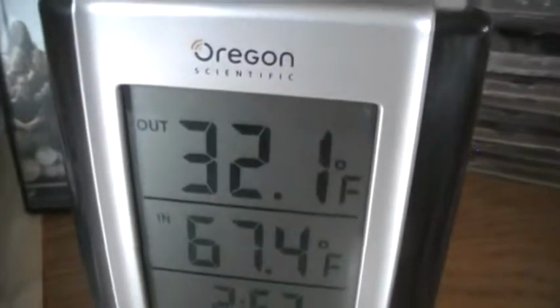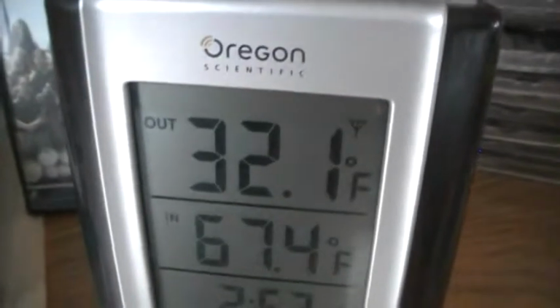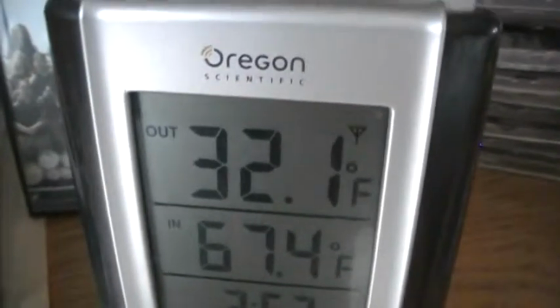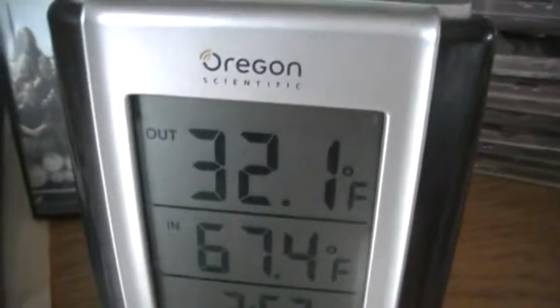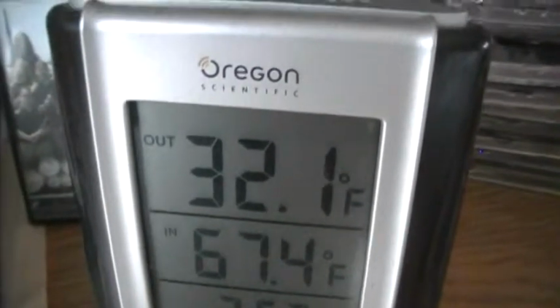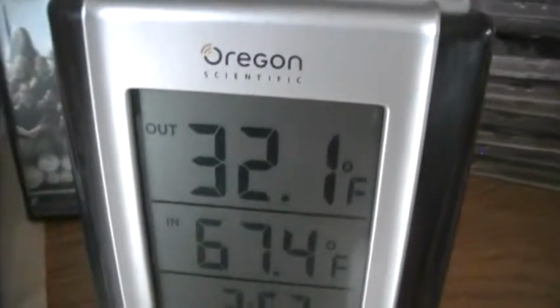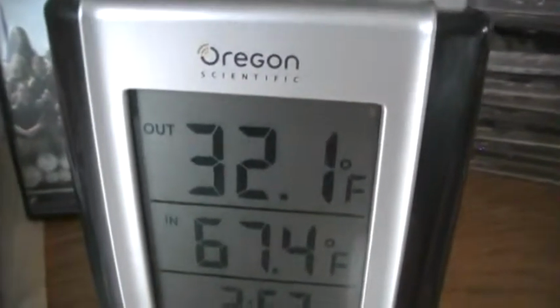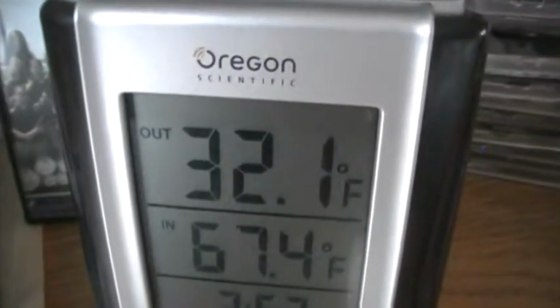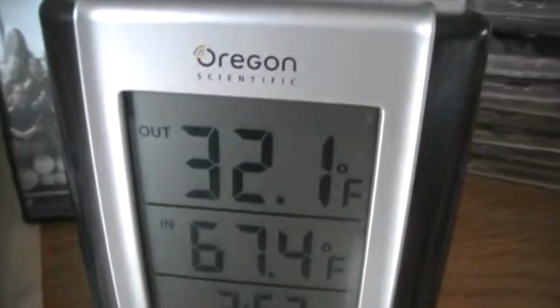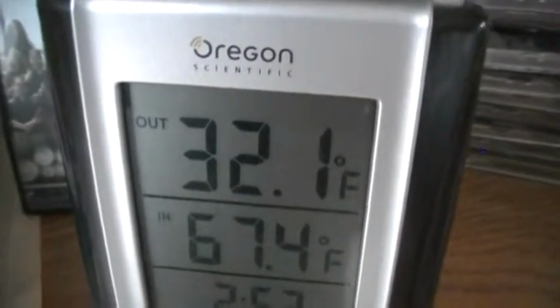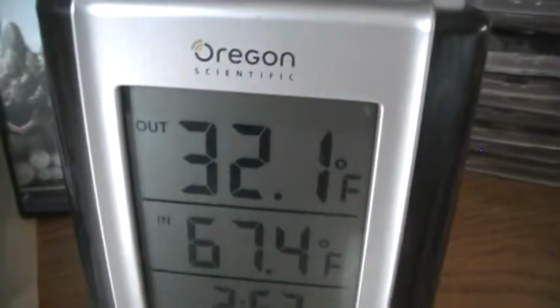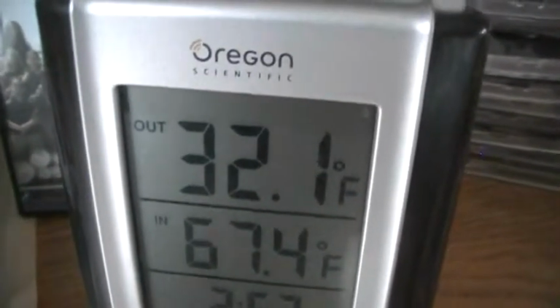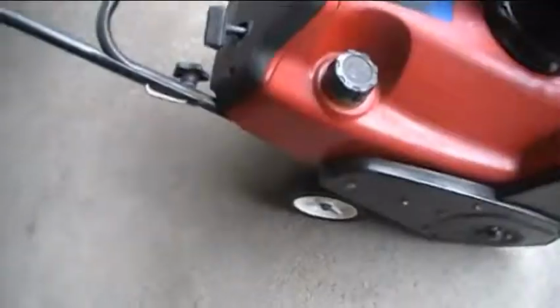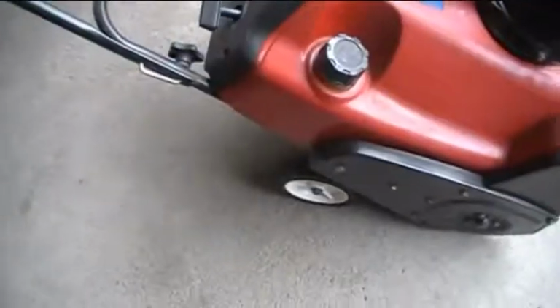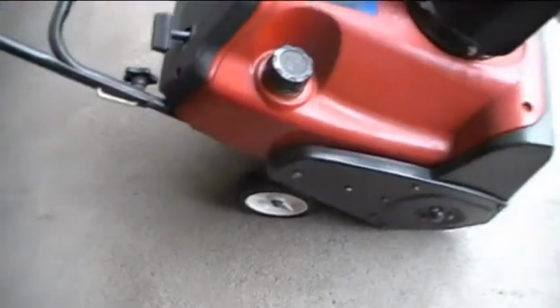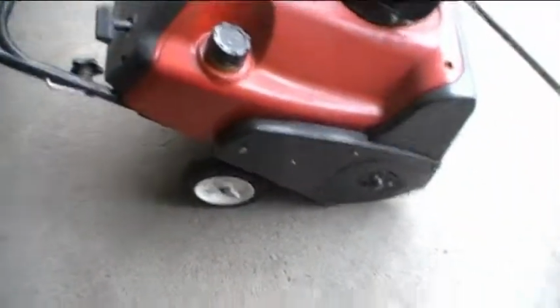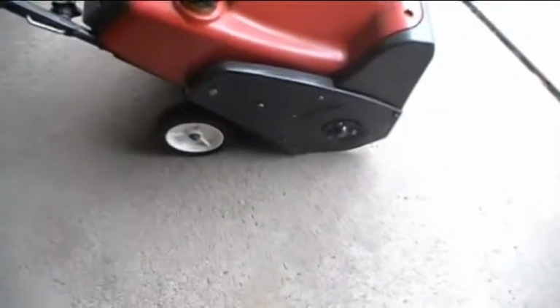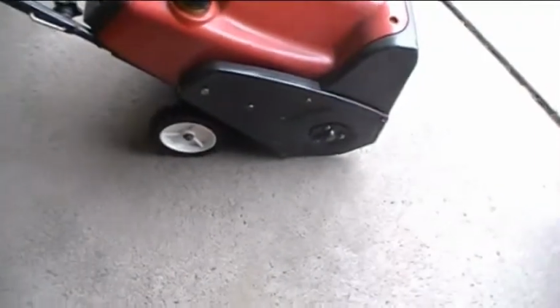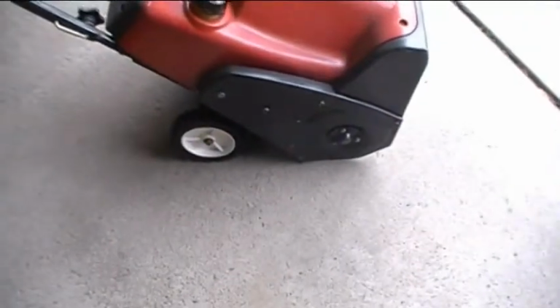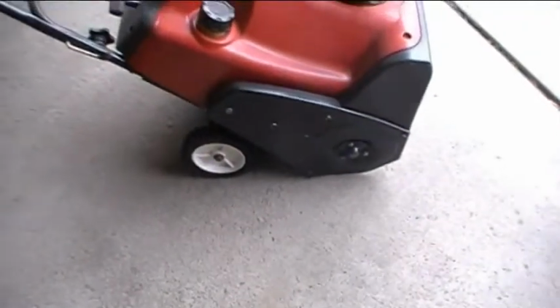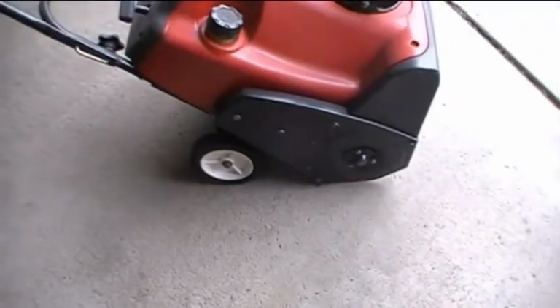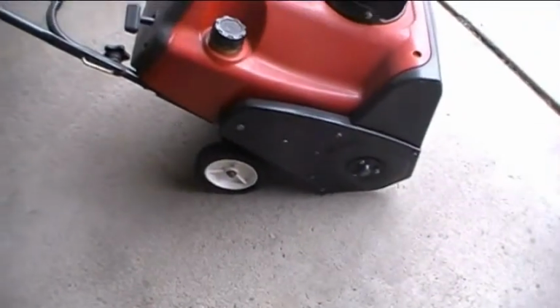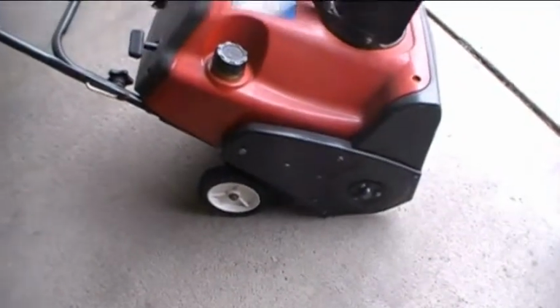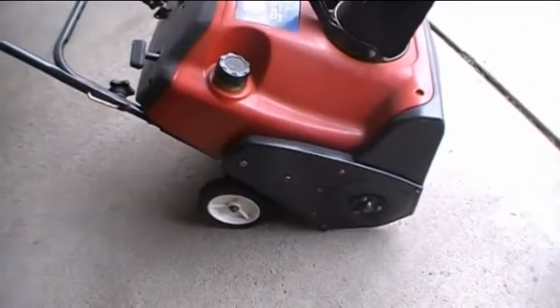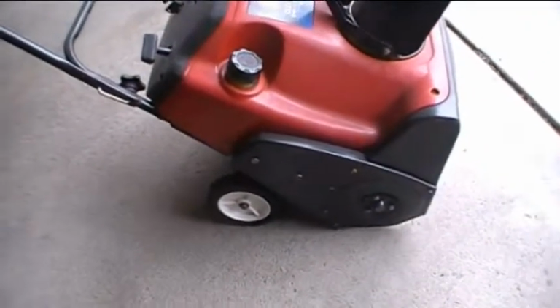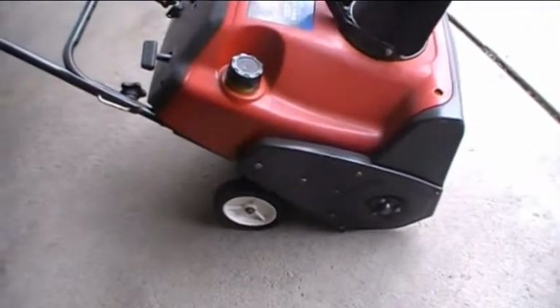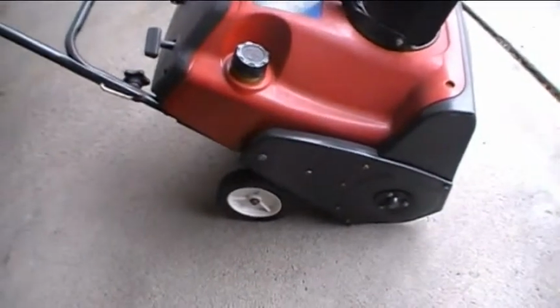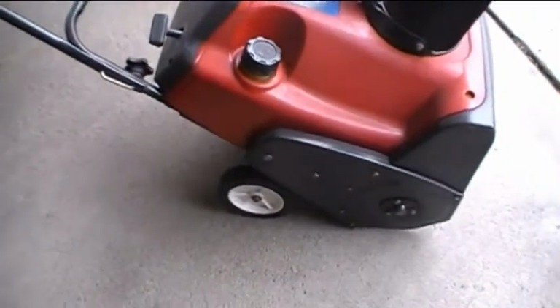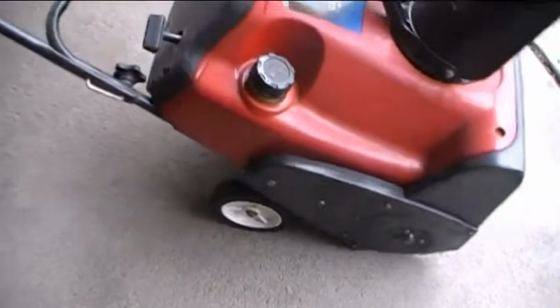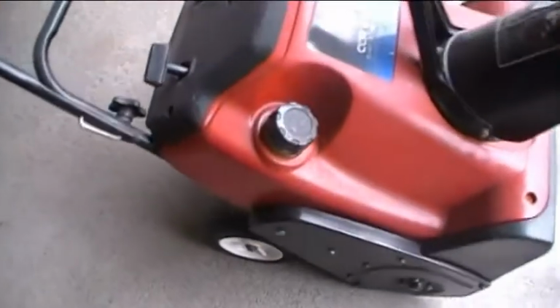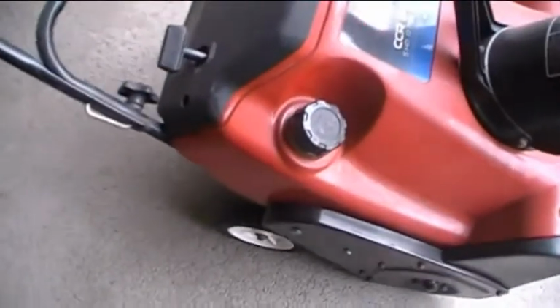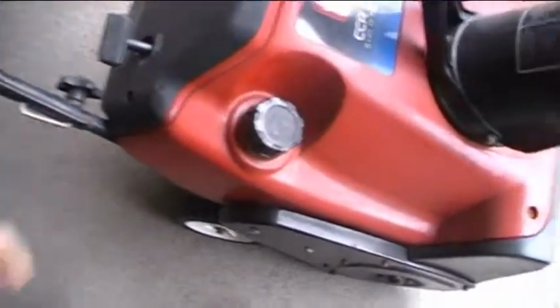Welcome to winter, ladies and gentlemen. As you saw in that last clip, it's like 32 degrees out here. I was asked to do a grimy cold start on this thing.